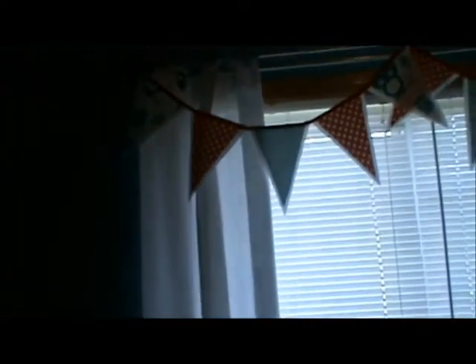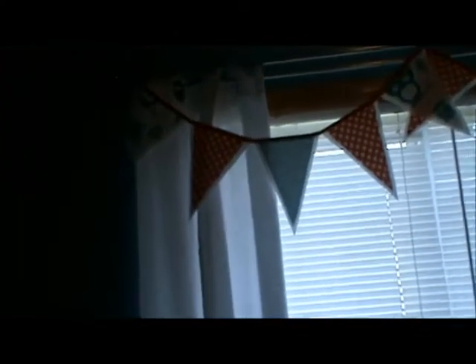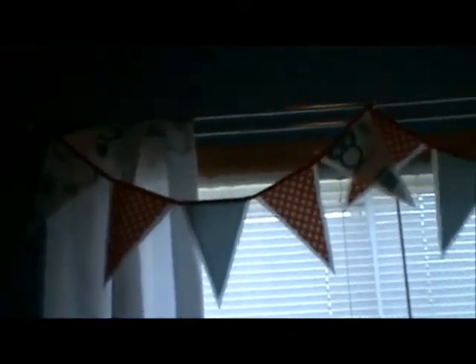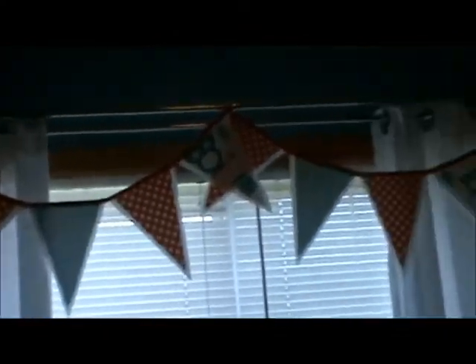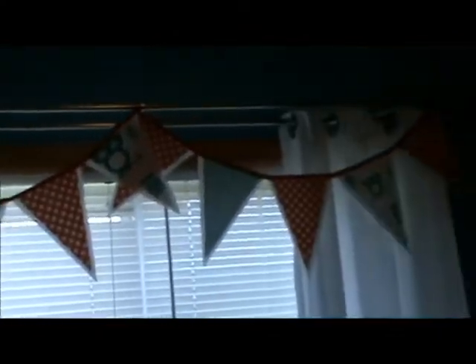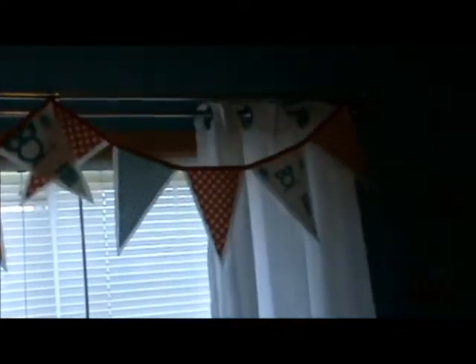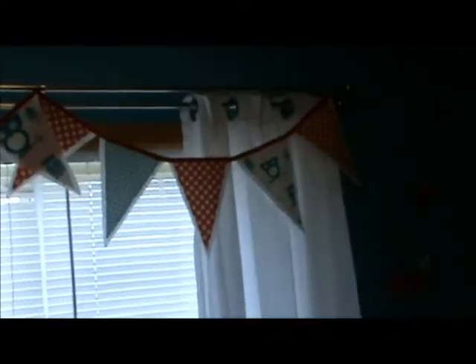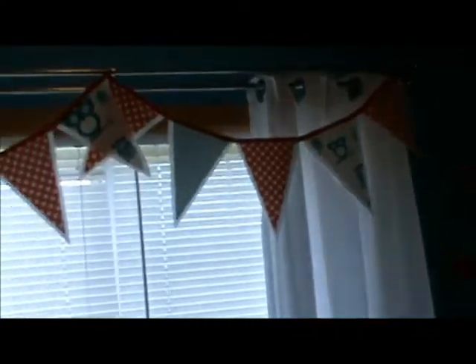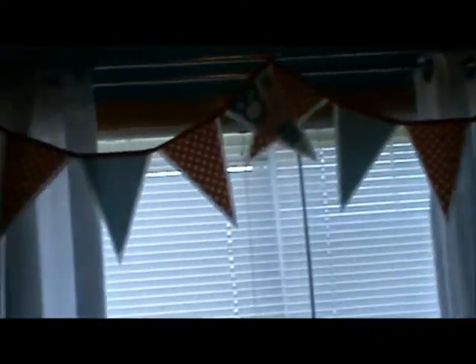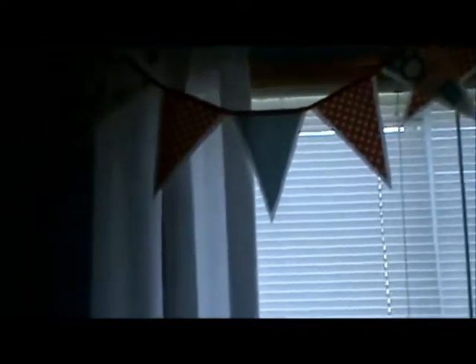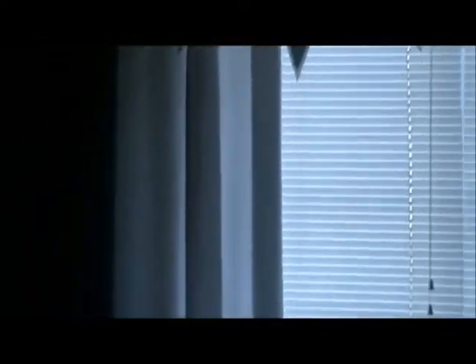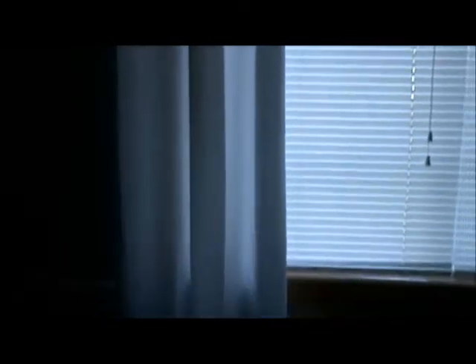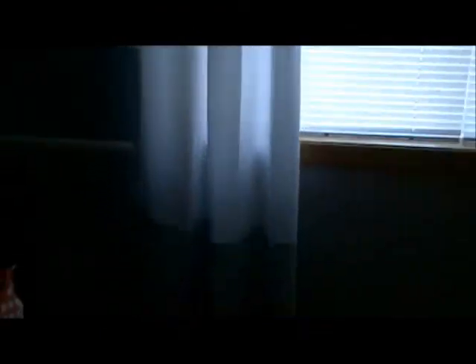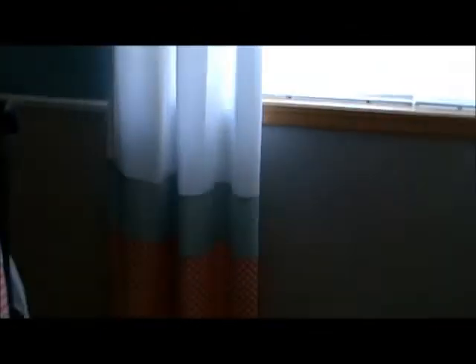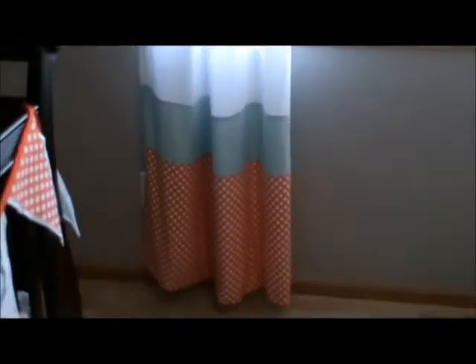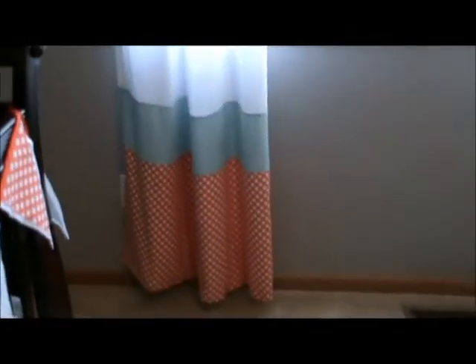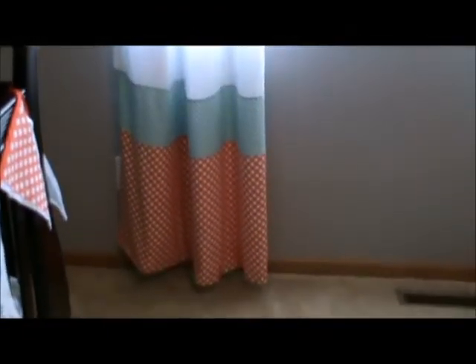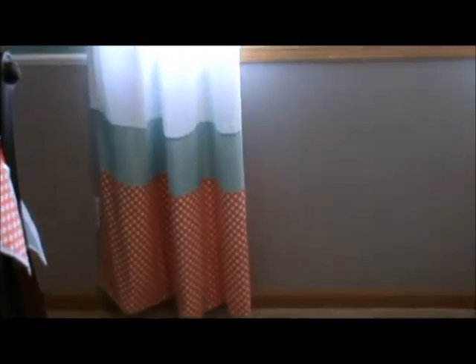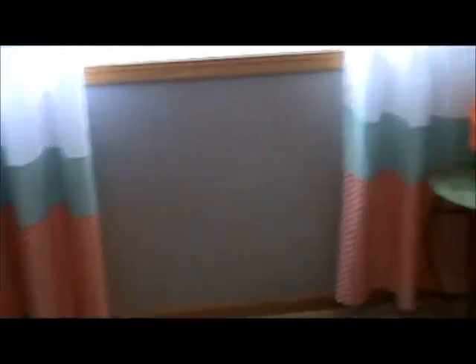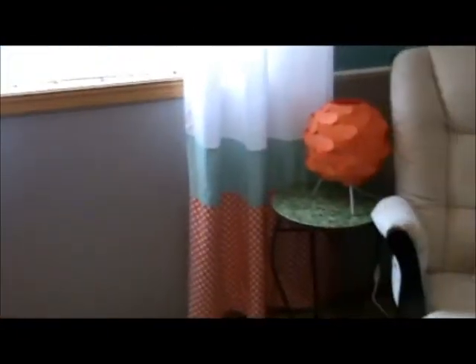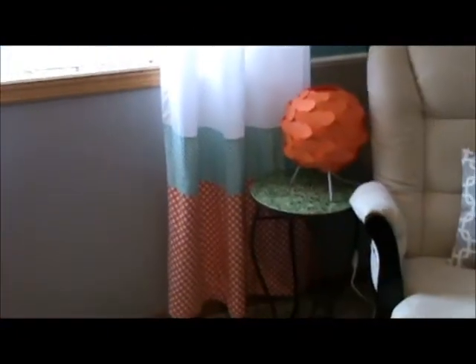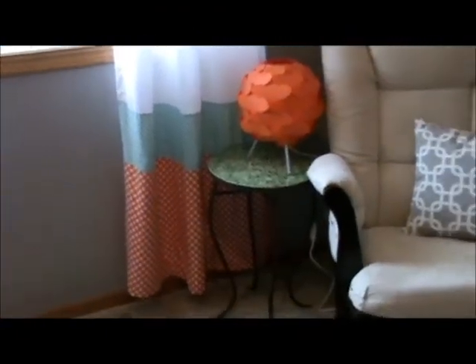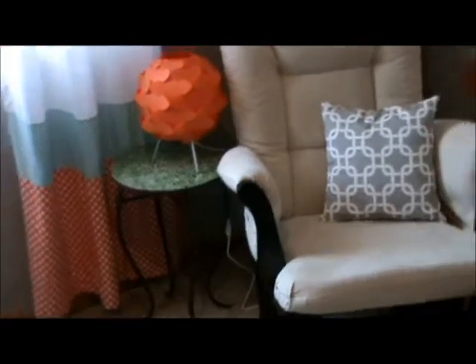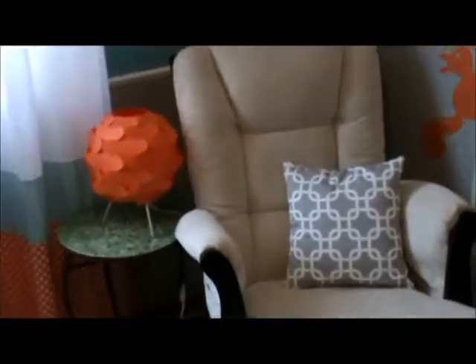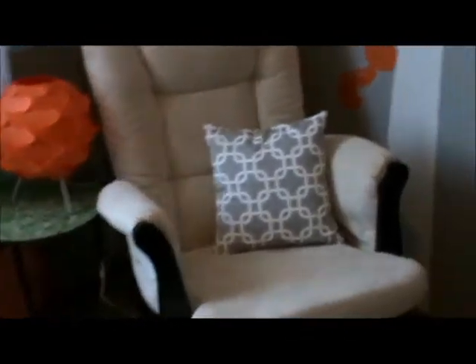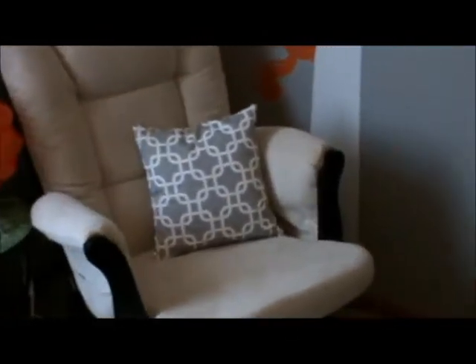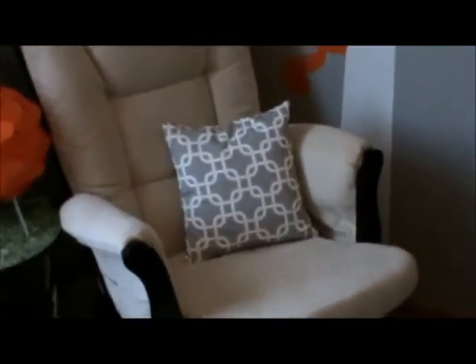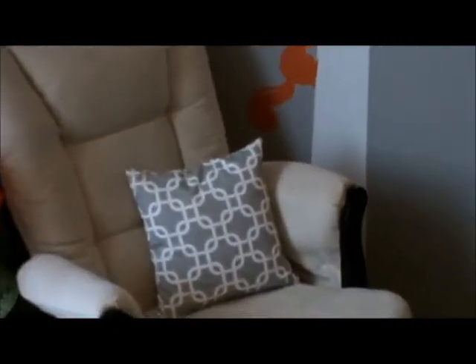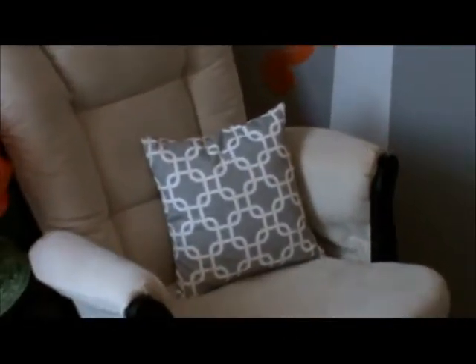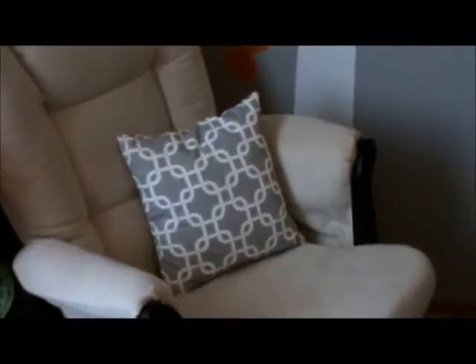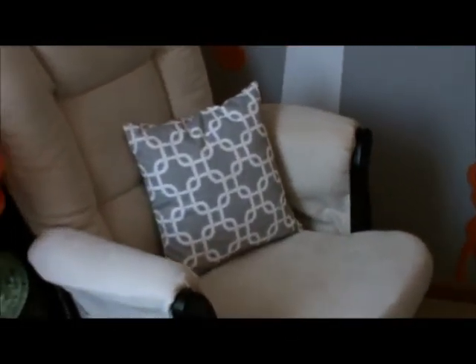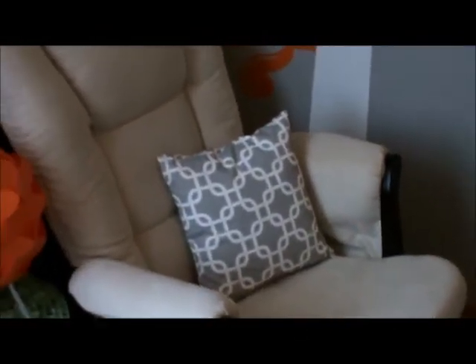You'll see more bunting above the curtains that I sewed. The bottom half matches the fabrics I used on the crib skirt.